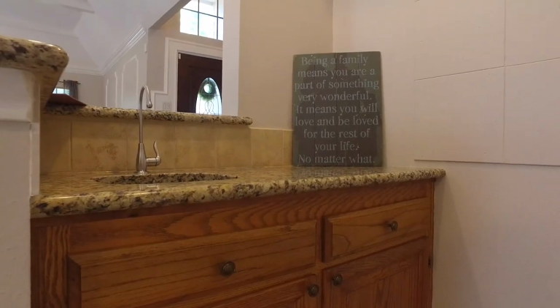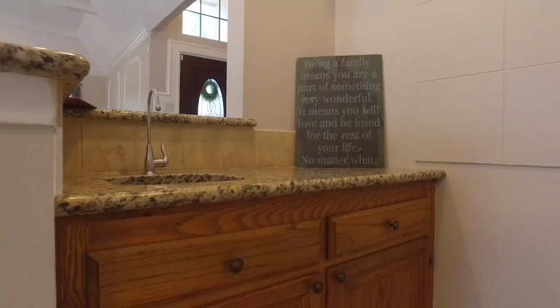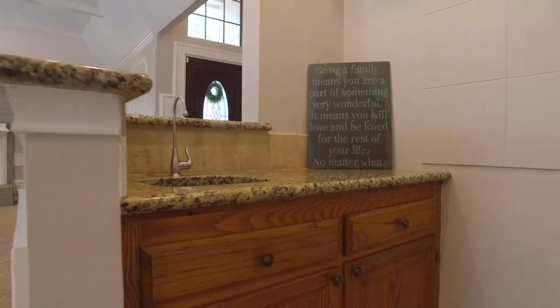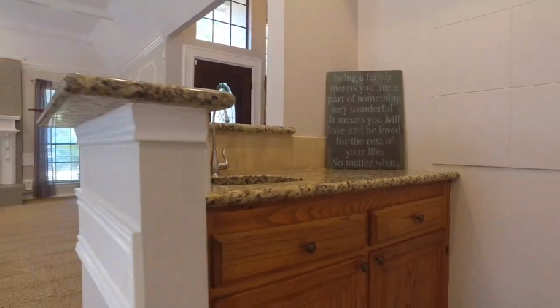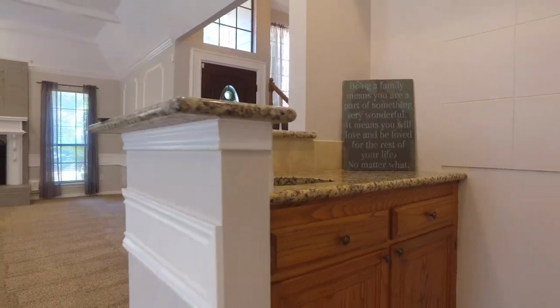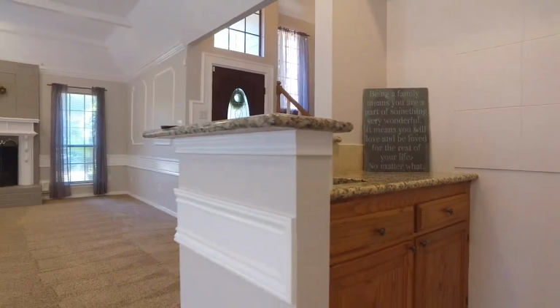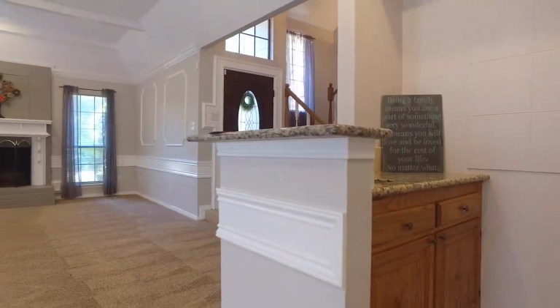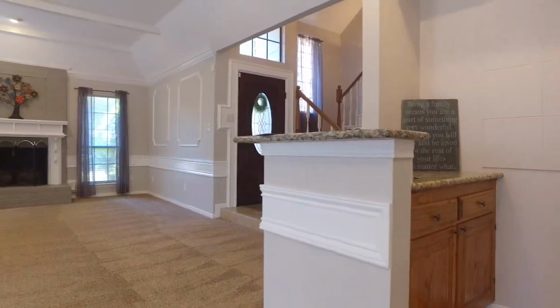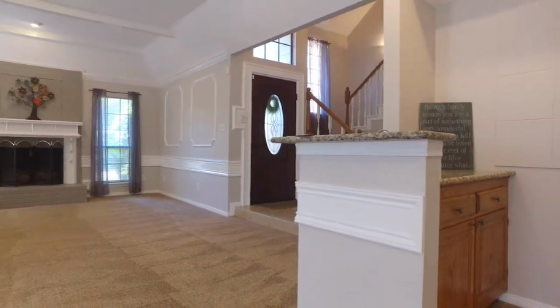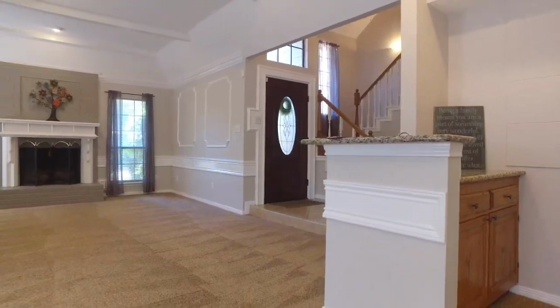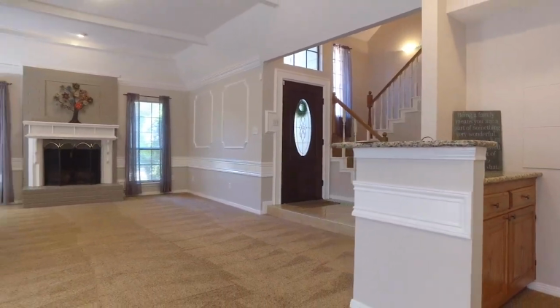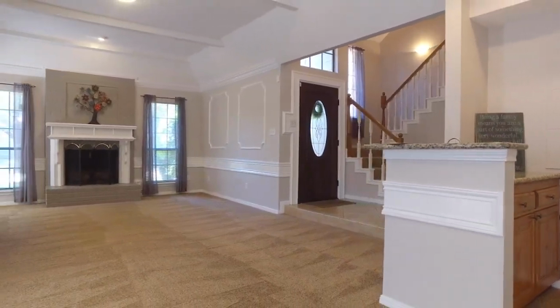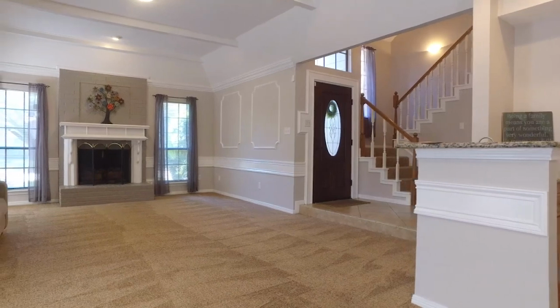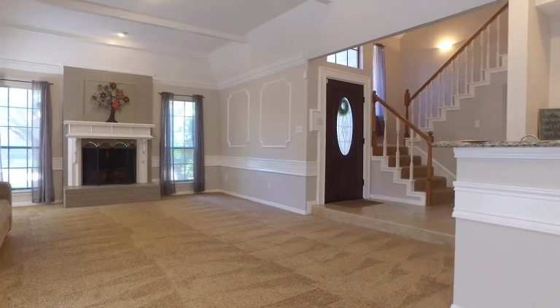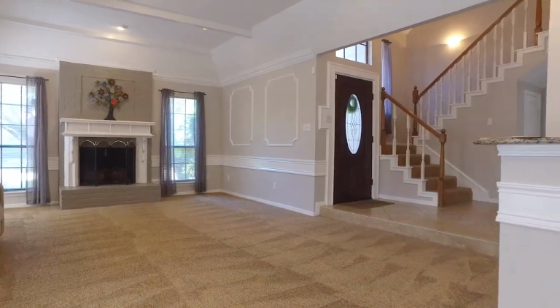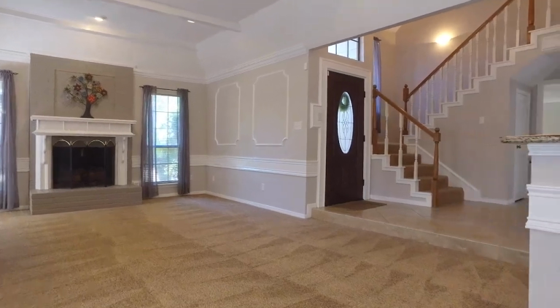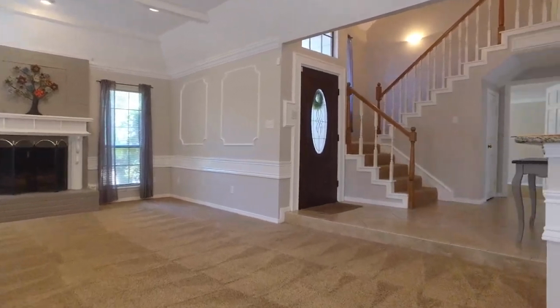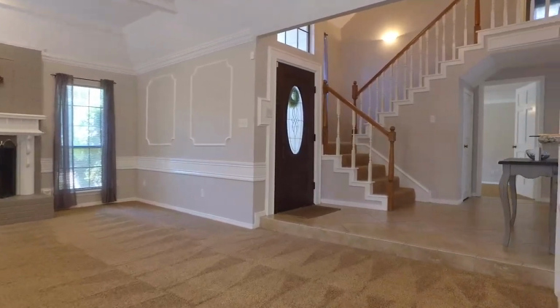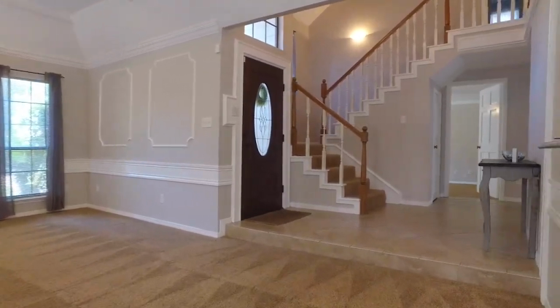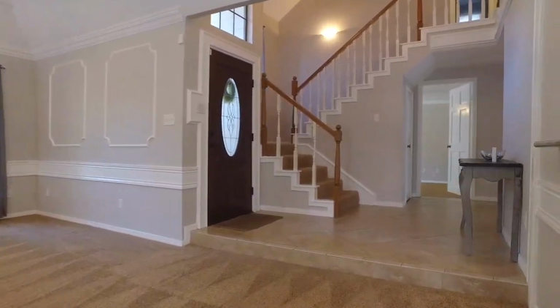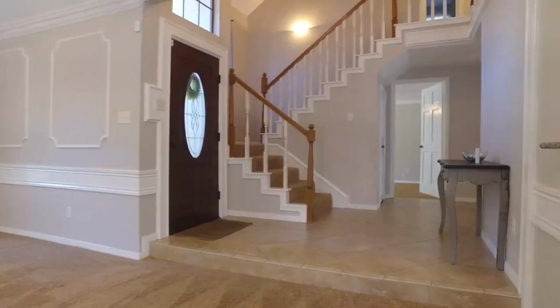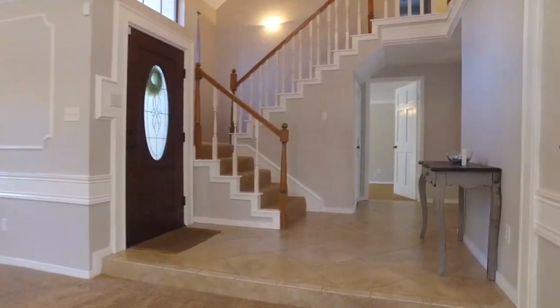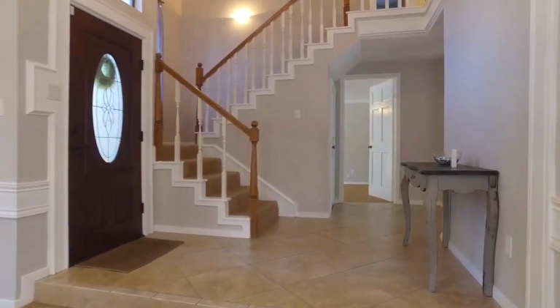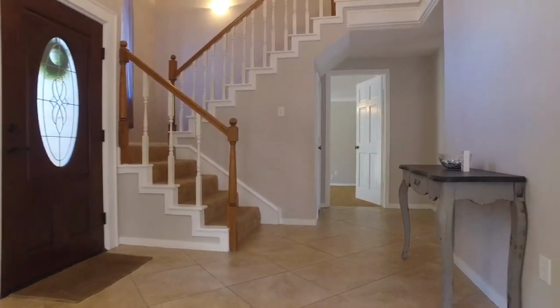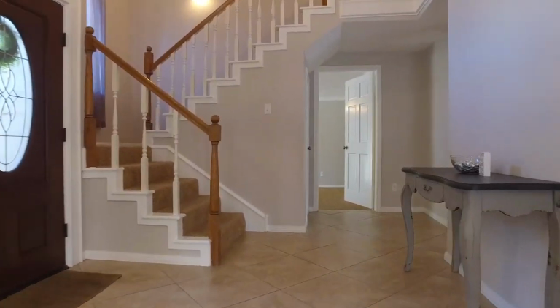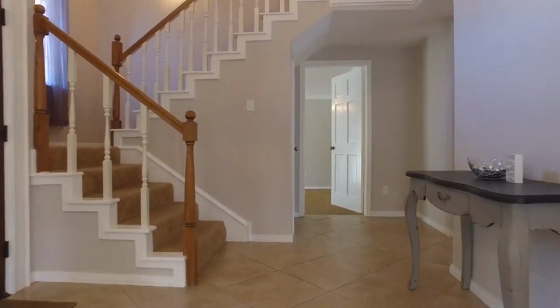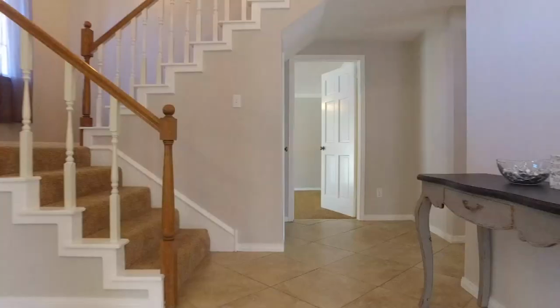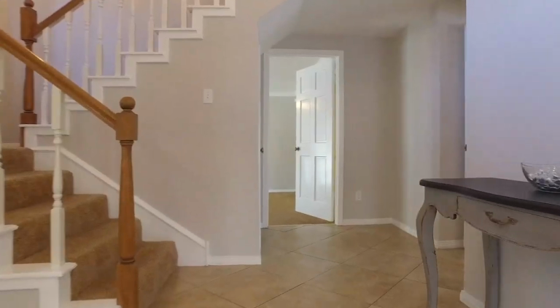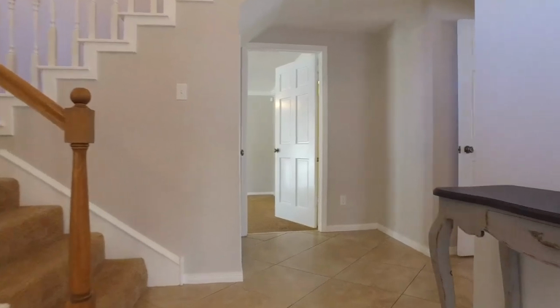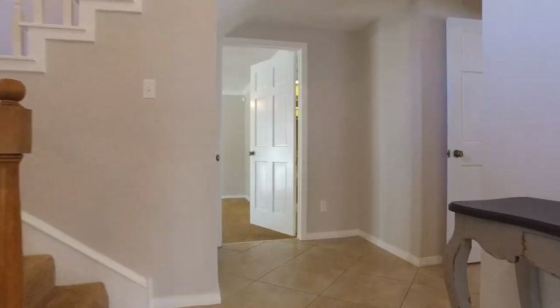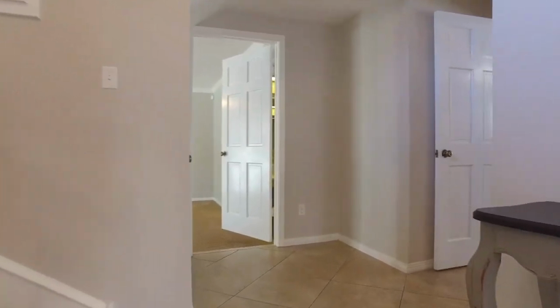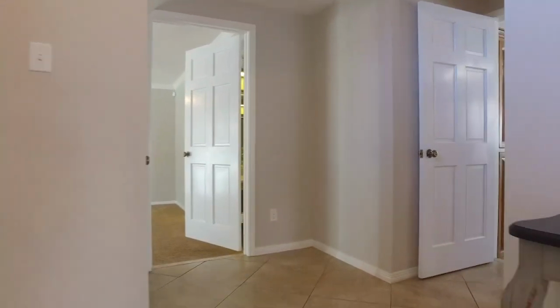There's a wet bar — with an older home, the floor plan usually has that, which is perfect for entertaining. It has a beautiful living room, a formal dining room, and there's a half bathroom nearby.